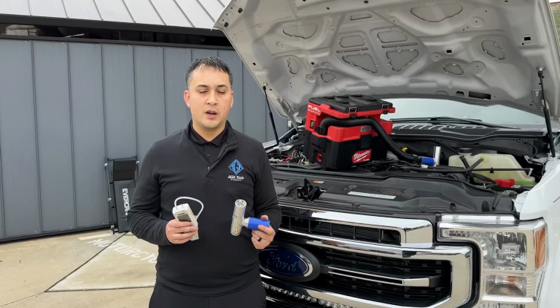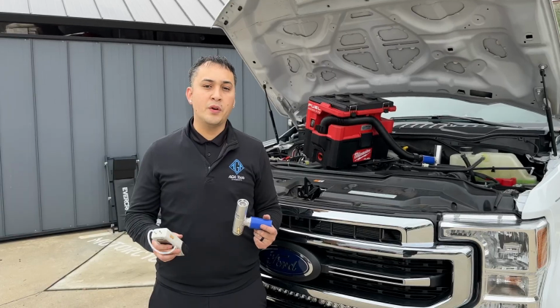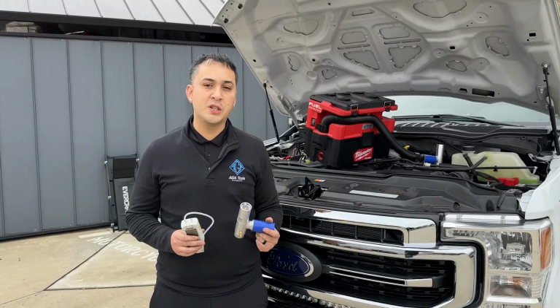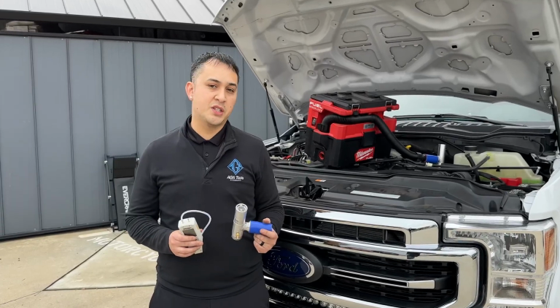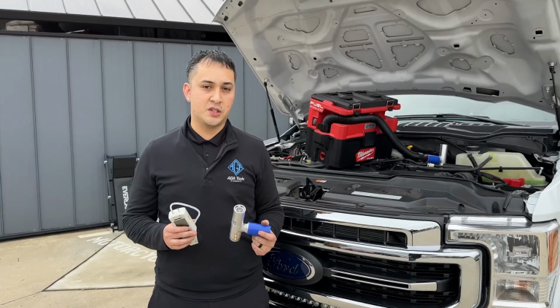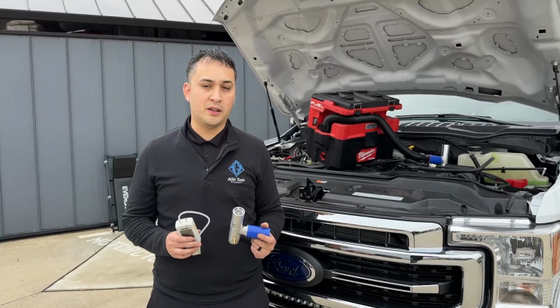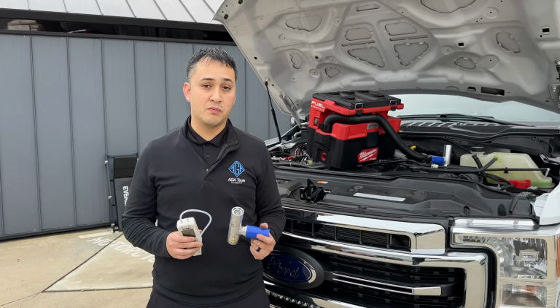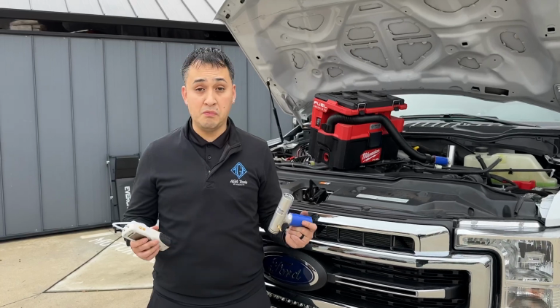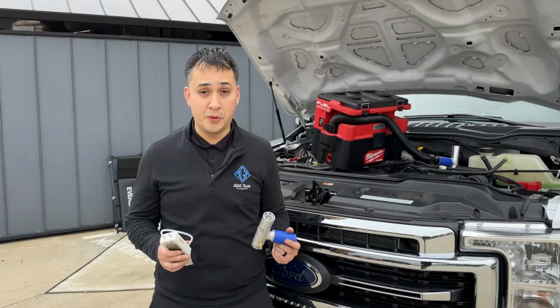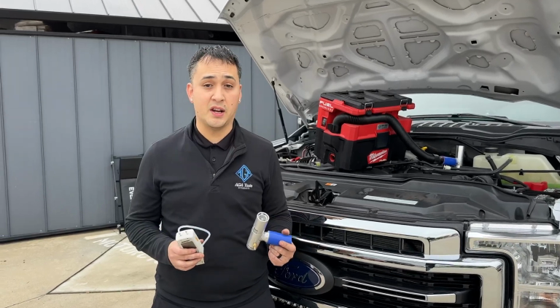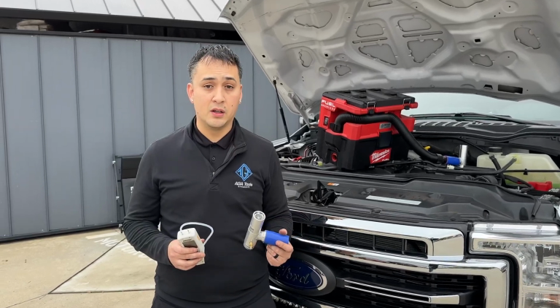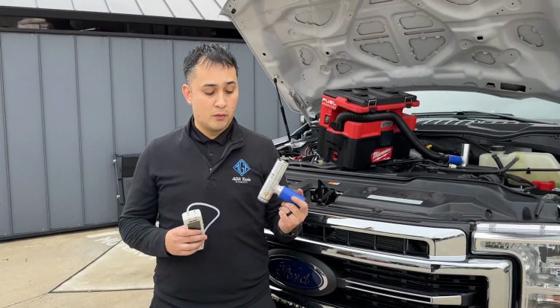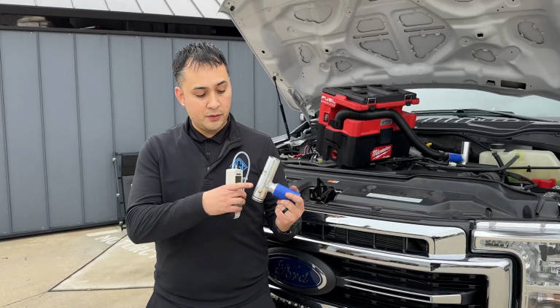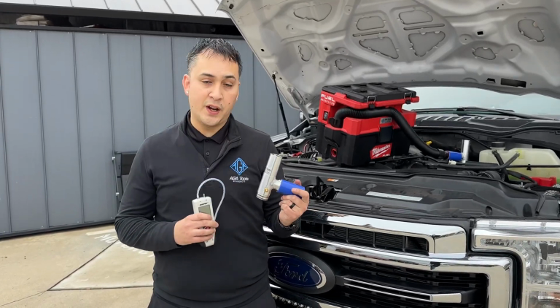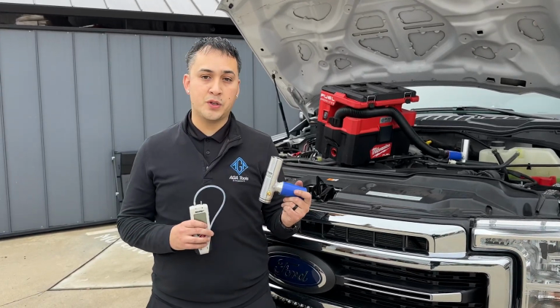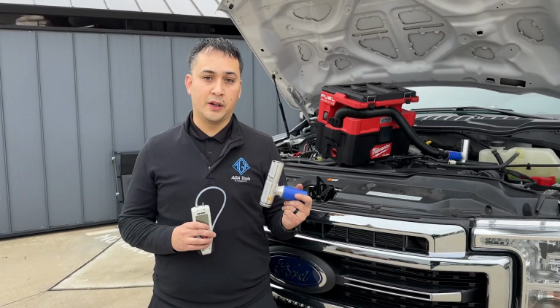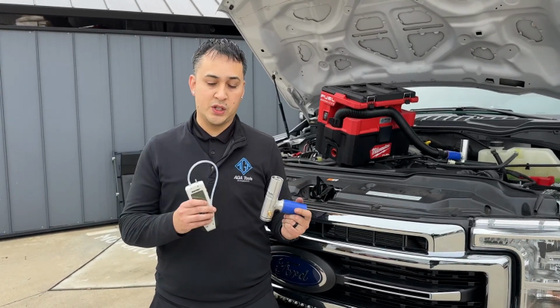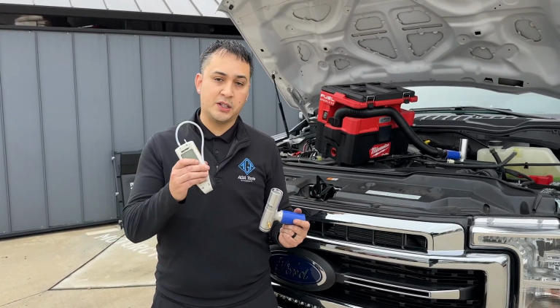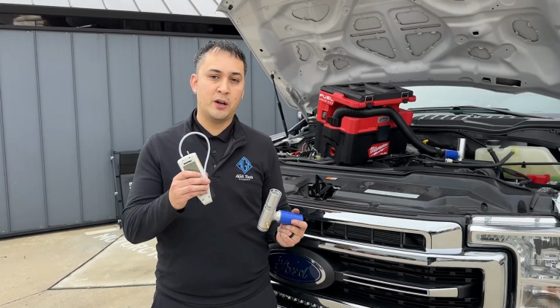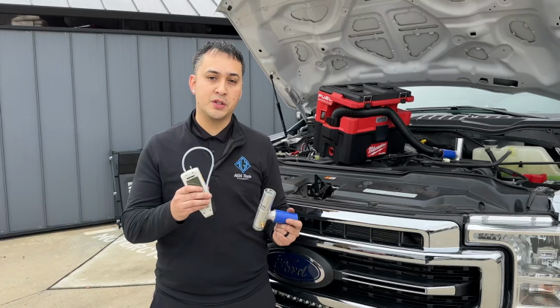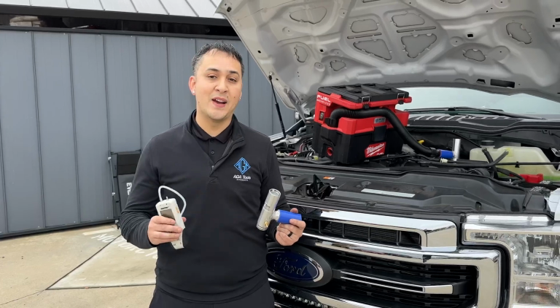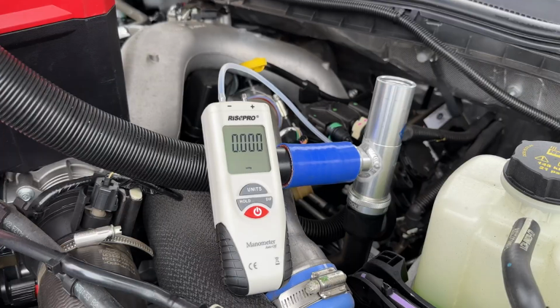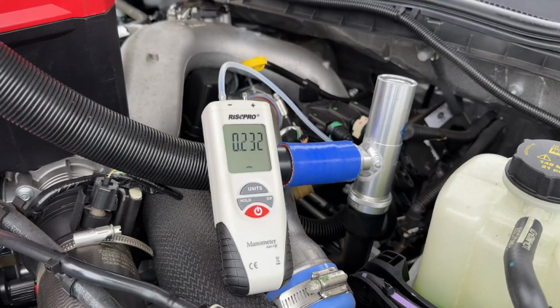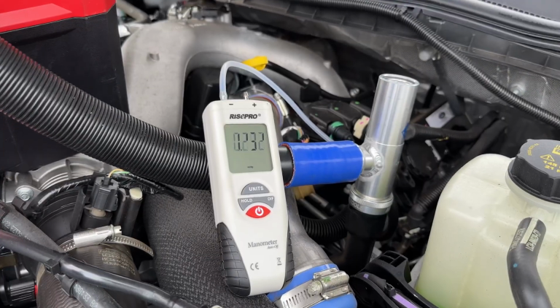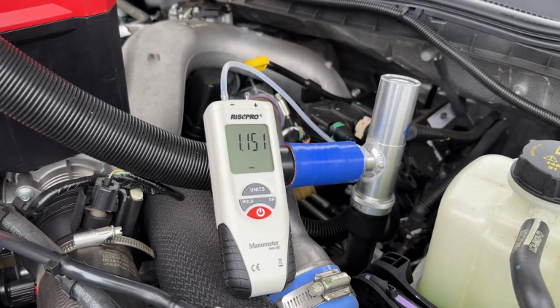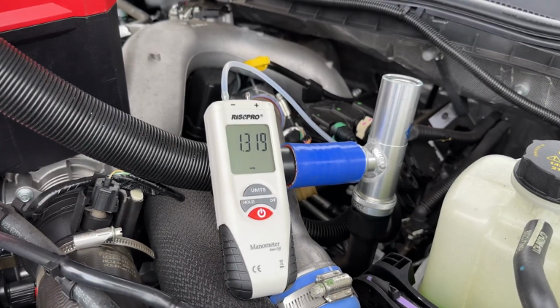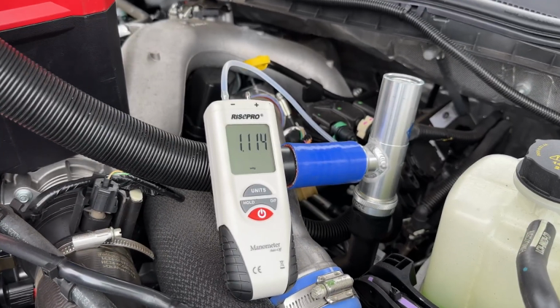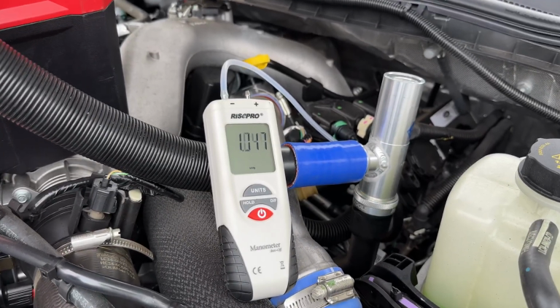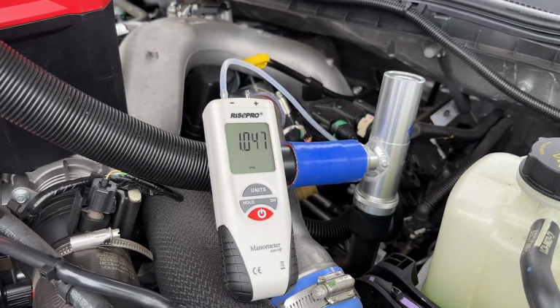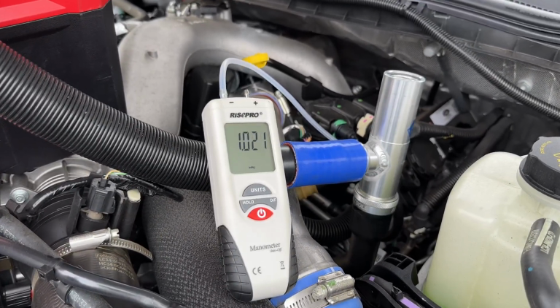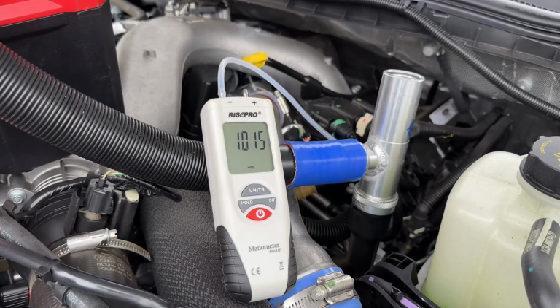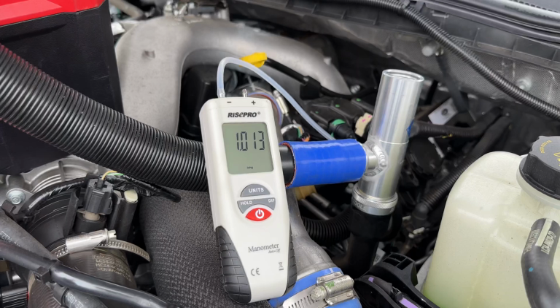Now, you're wondering how much damage this does to the crankcase. Well, there isn't any. Right here, there's a fitting on this regulator, which I'll connect to this manometer to read vacuum. As you can see, there's only about an inch of vacuum.